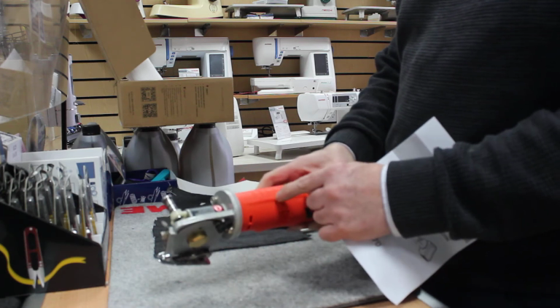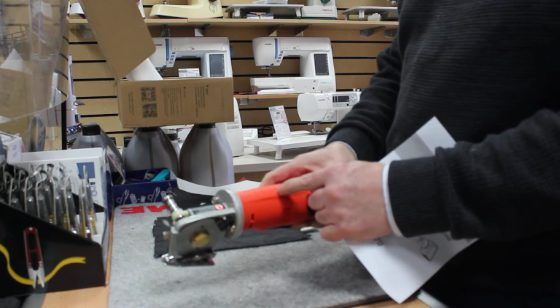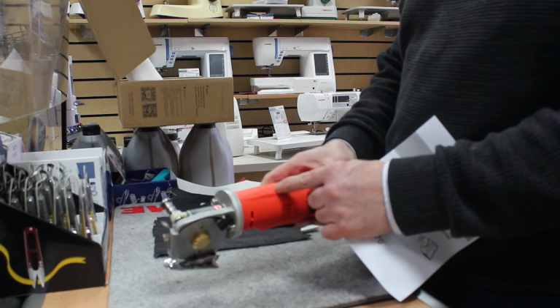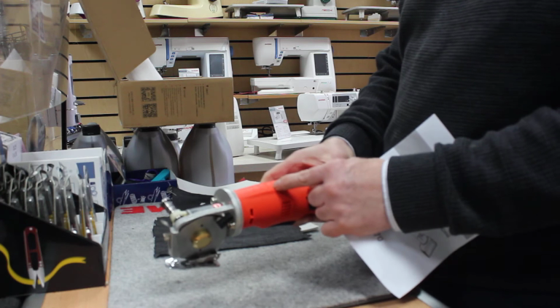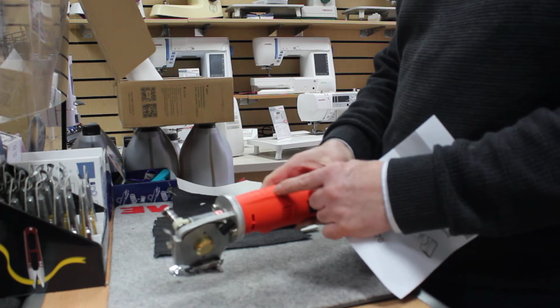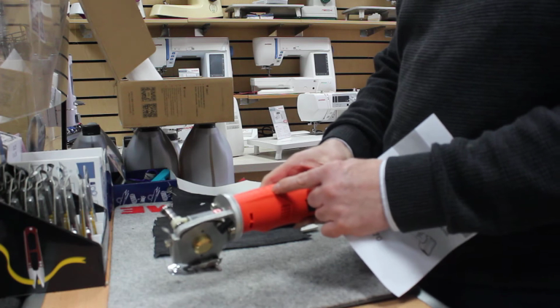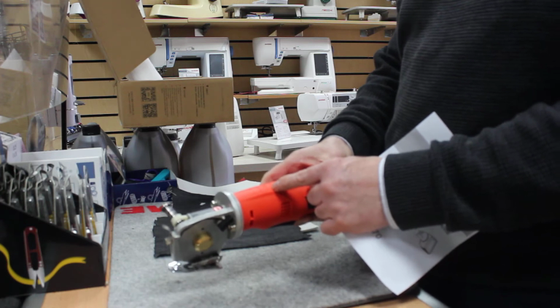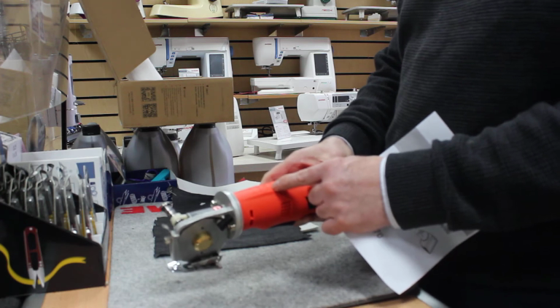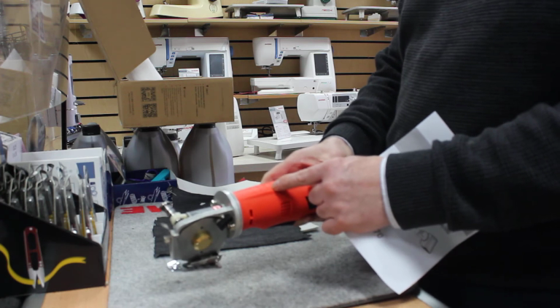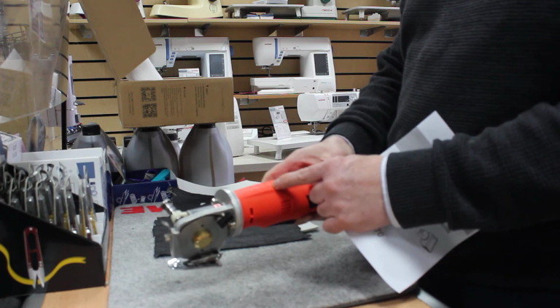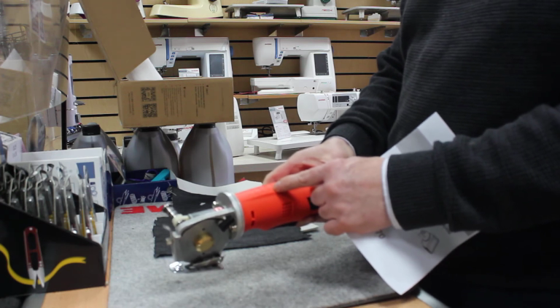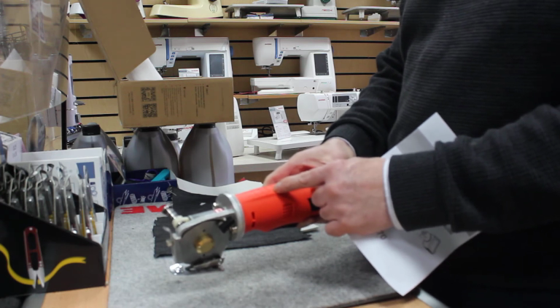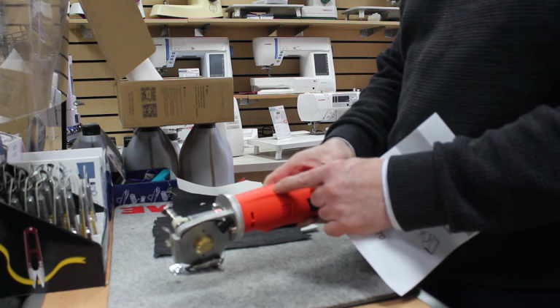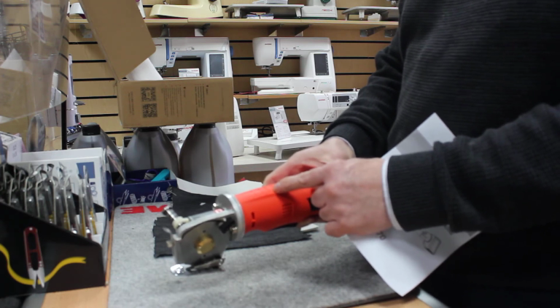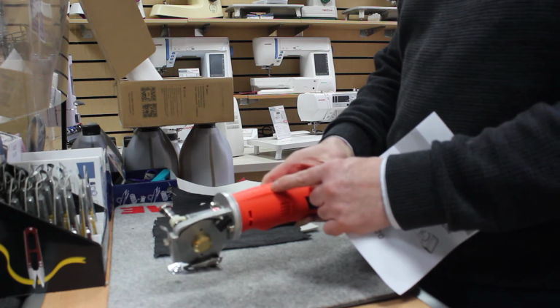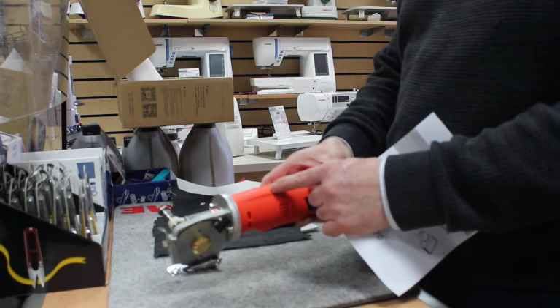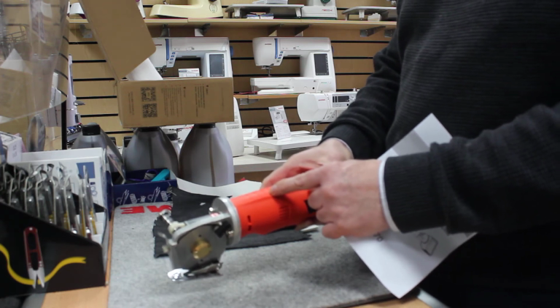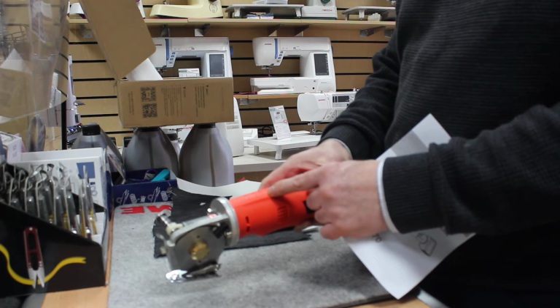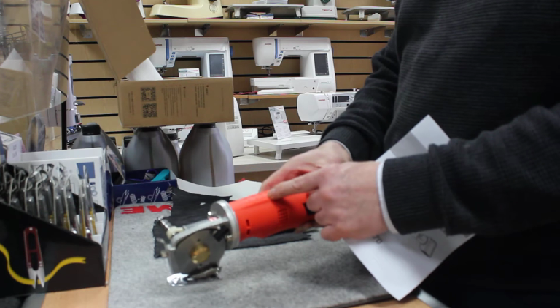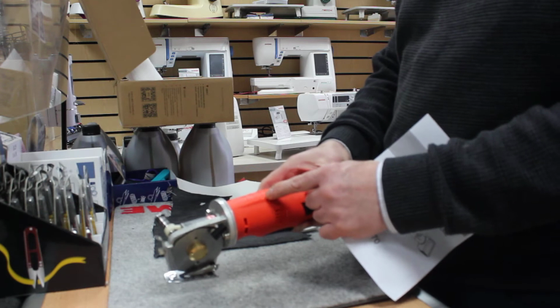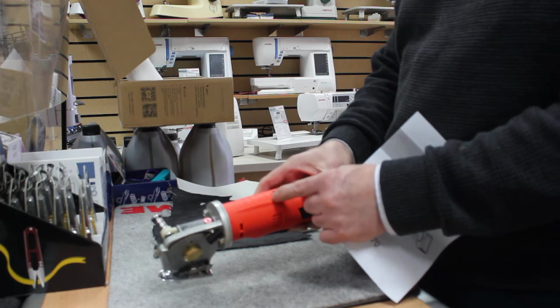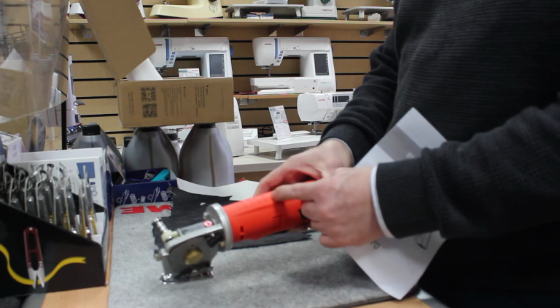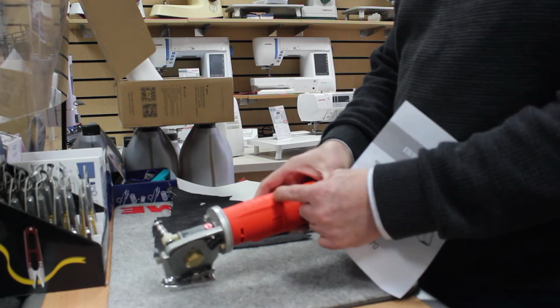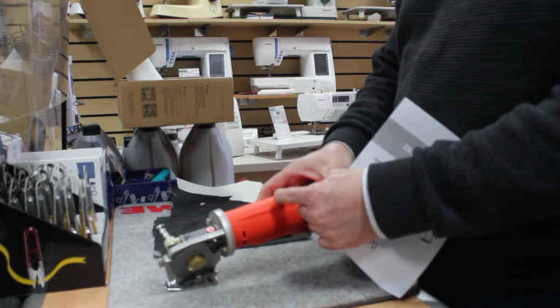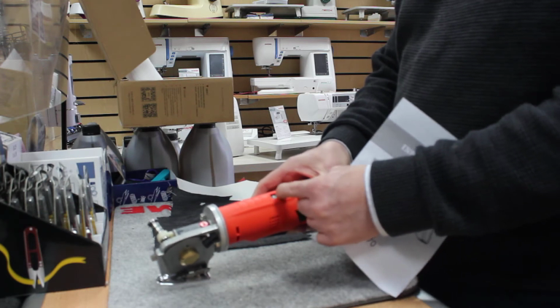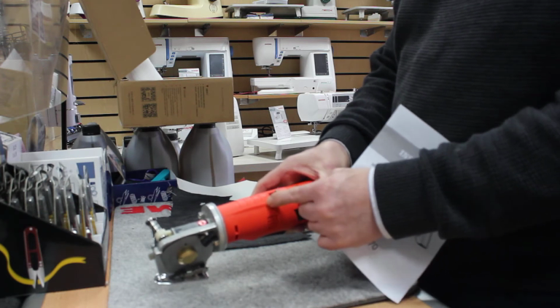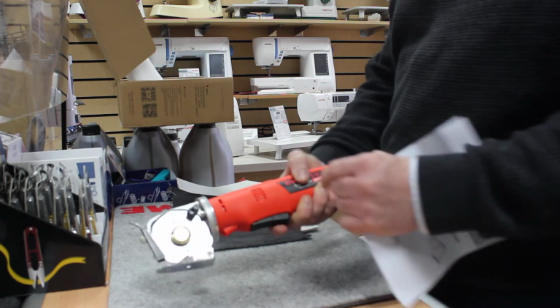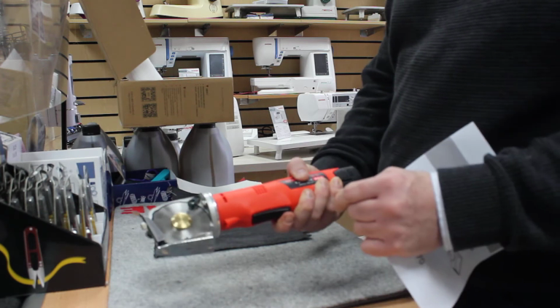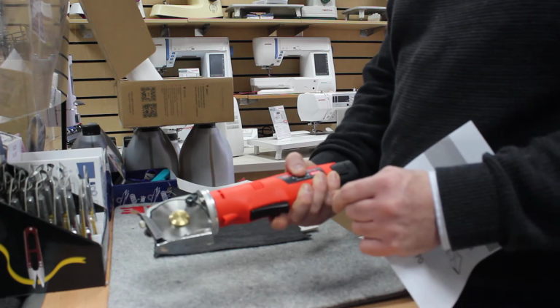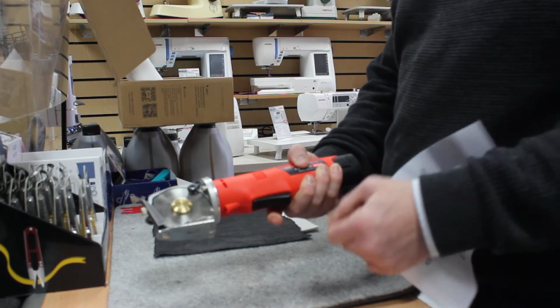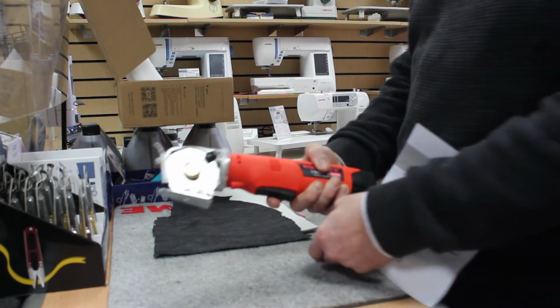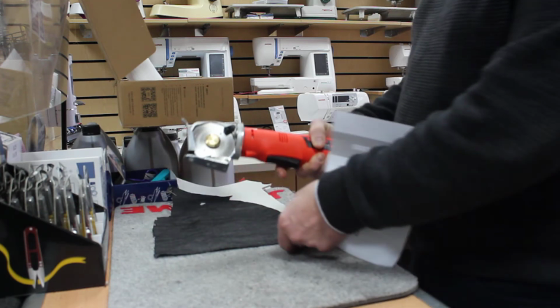It's perfect for anyone working from home or small industry companies that need something that's a lot more quicker than using a pair of scissors. Simply switch the button on to operate the machine.